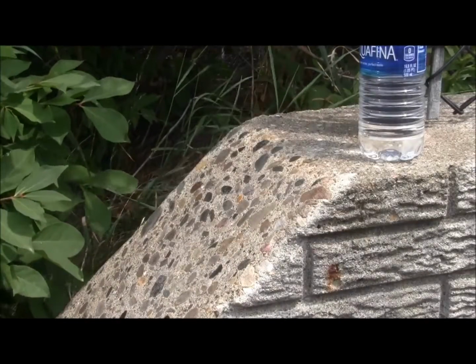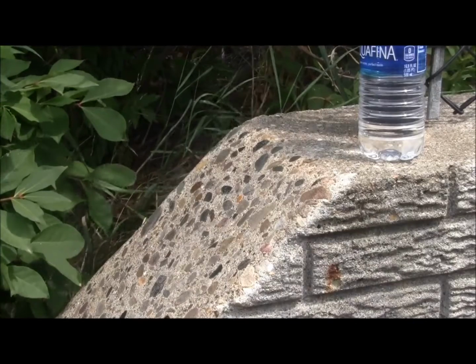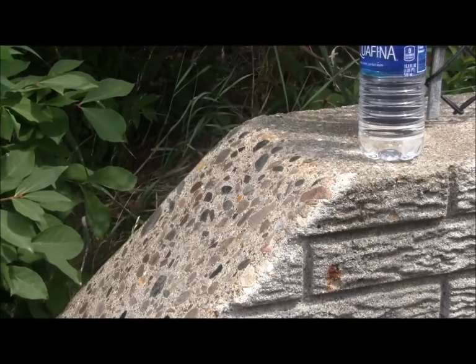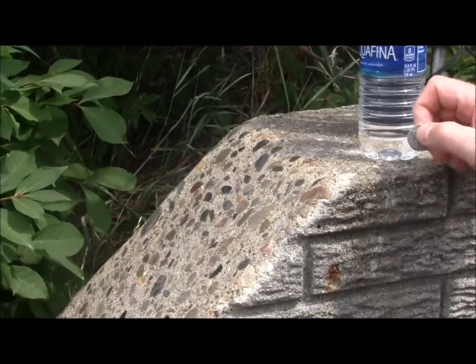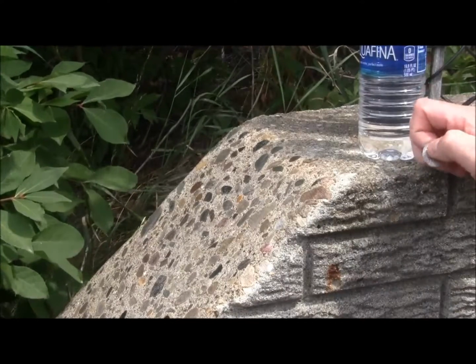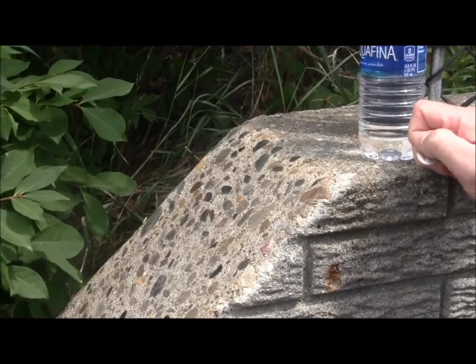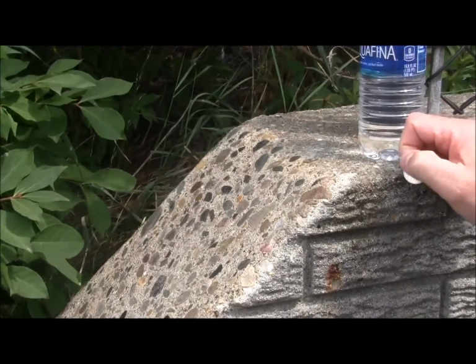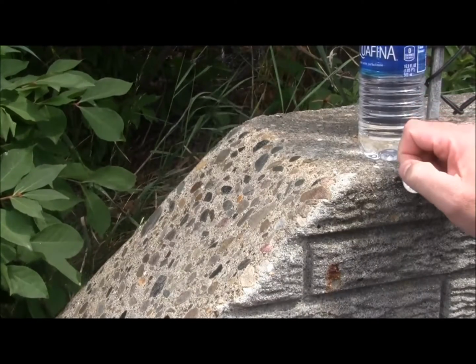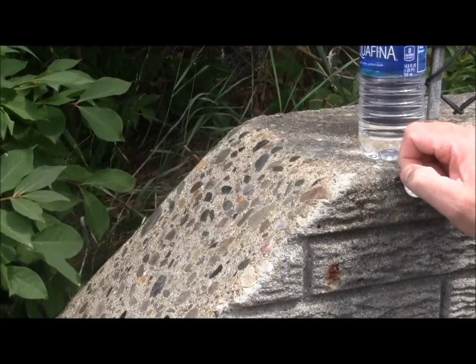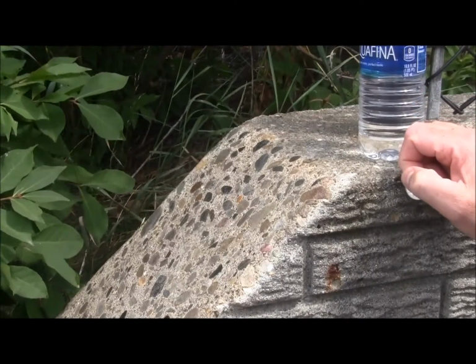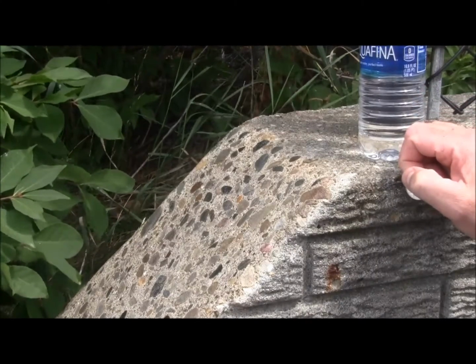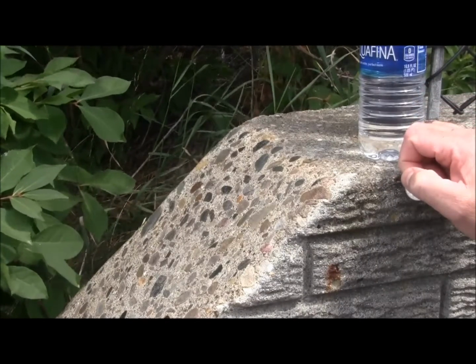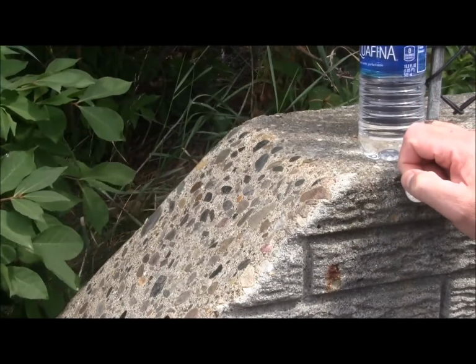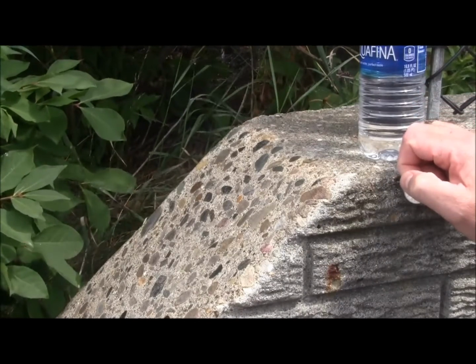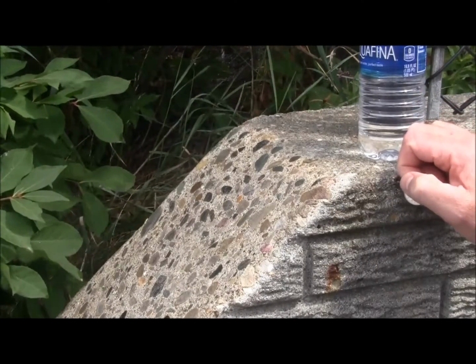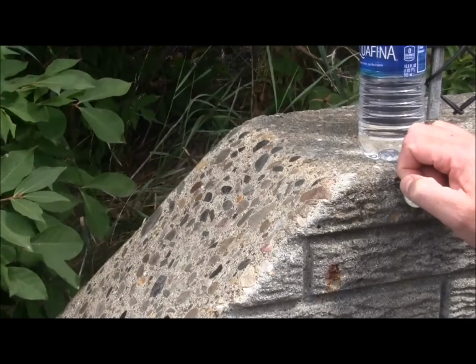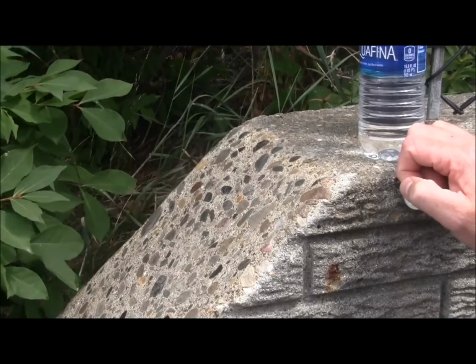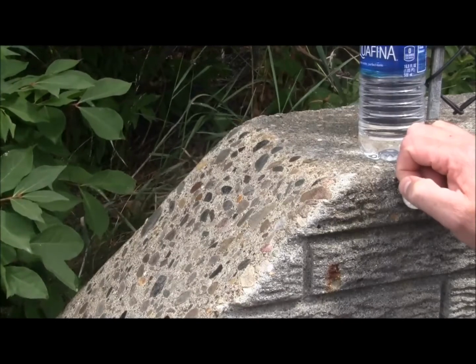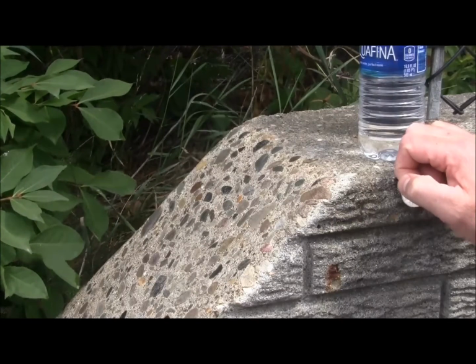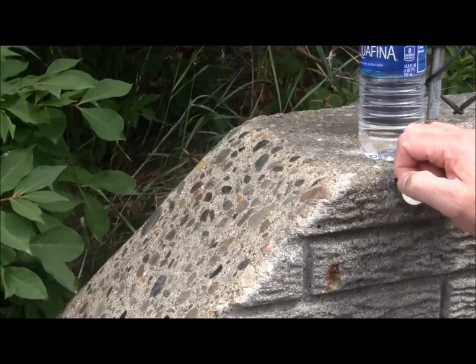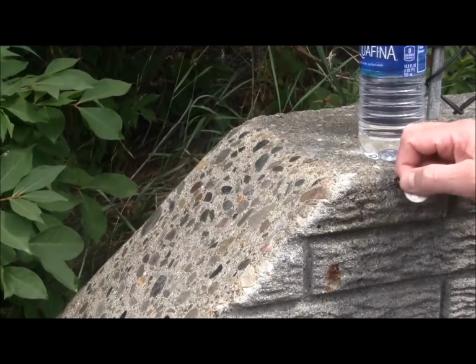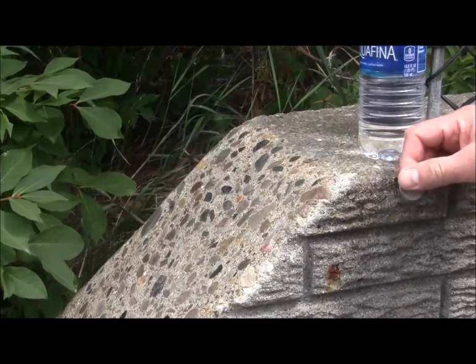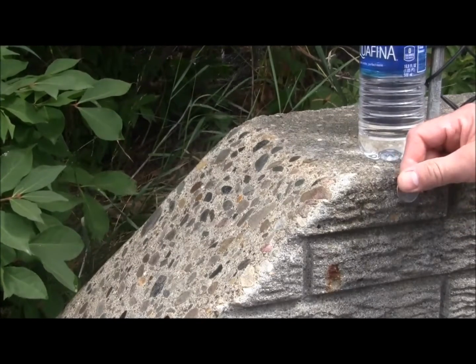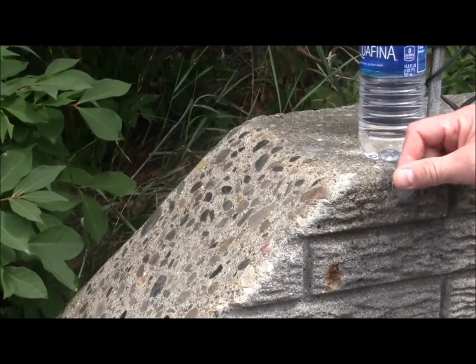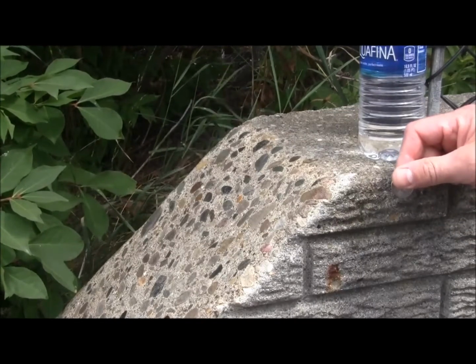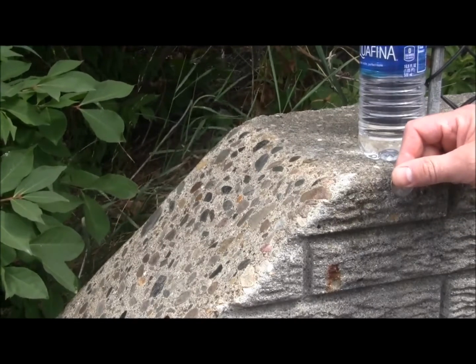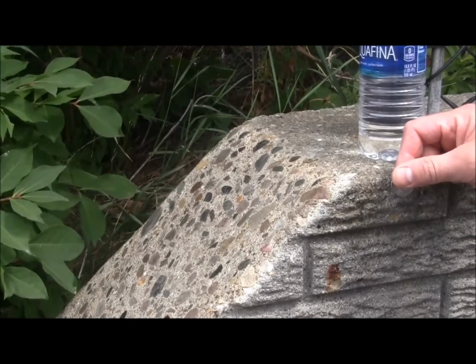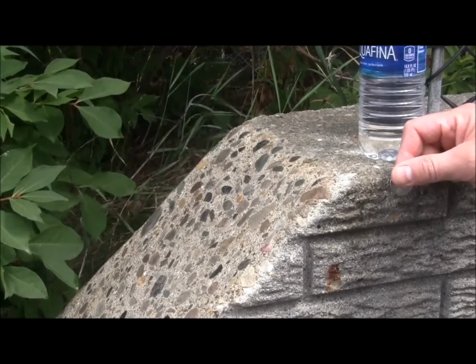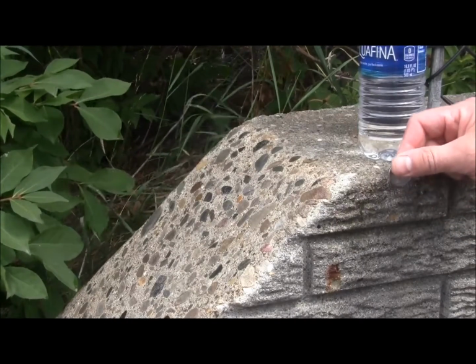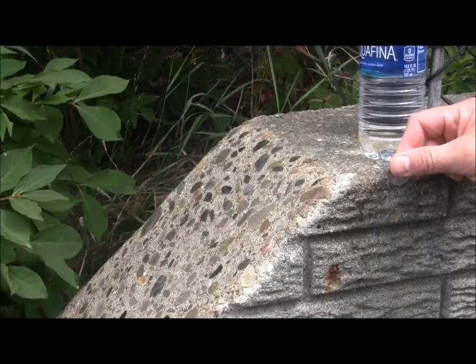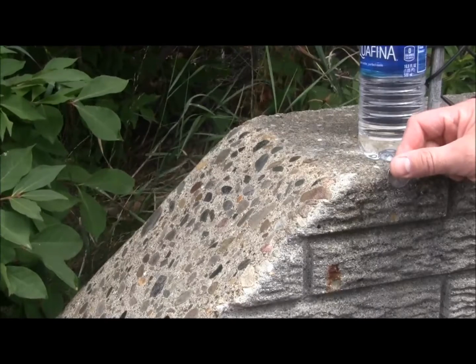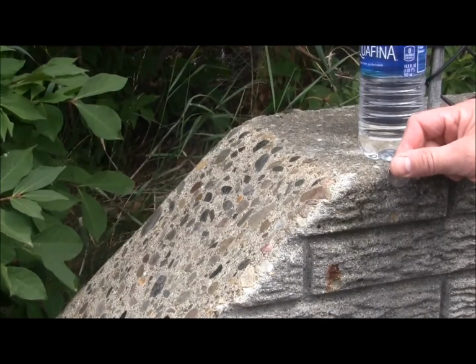Hello, this is Tom Choate, Chief Technology Officer for NanoBear Technologies. Today we'll be showing the physical properties of NanoClear NCI over this cement surface.